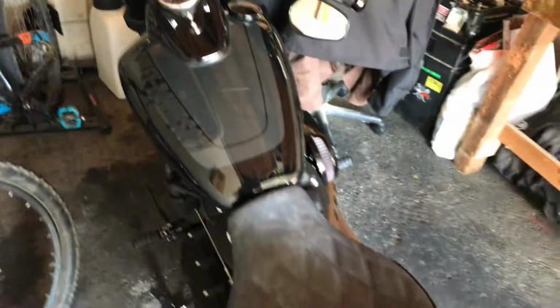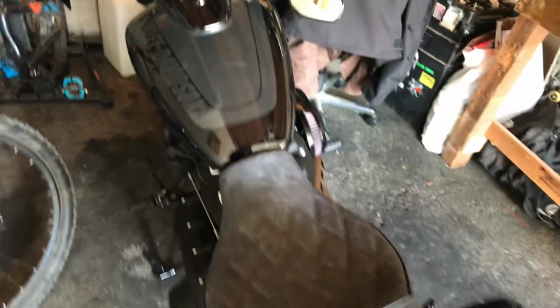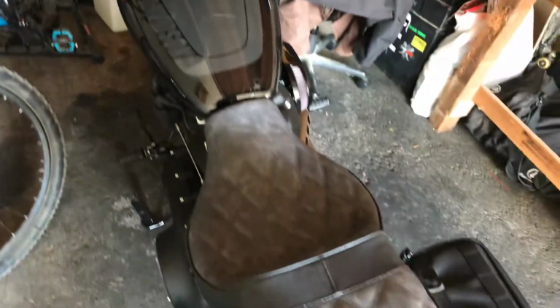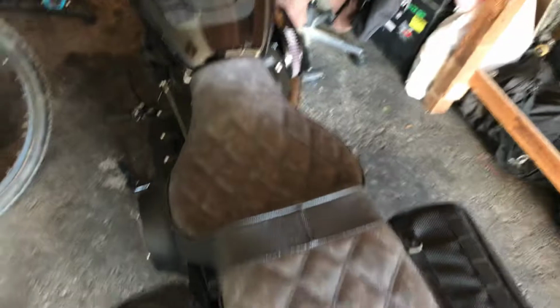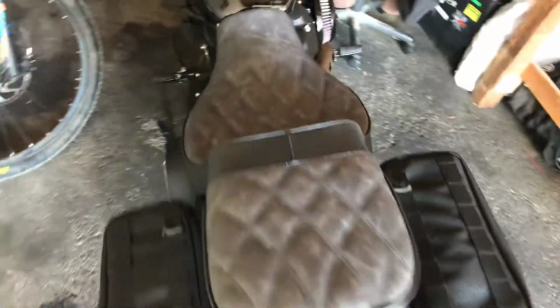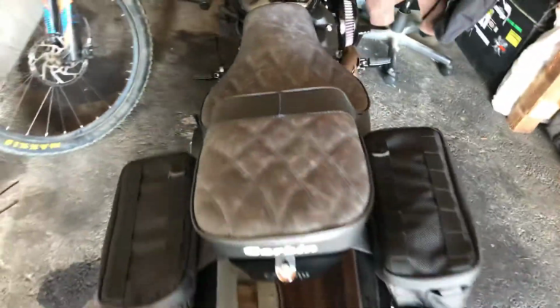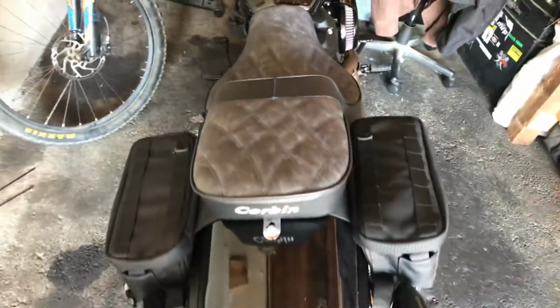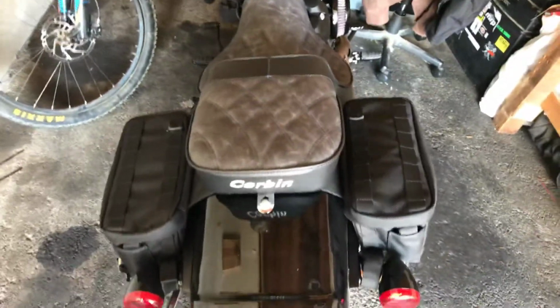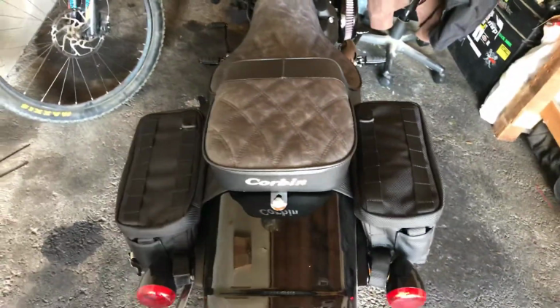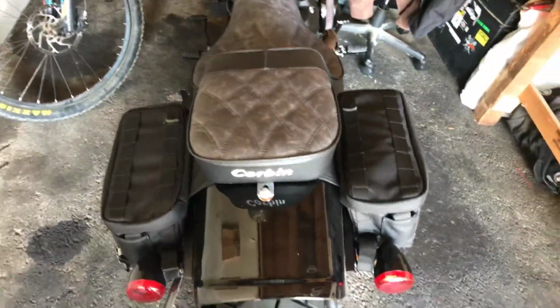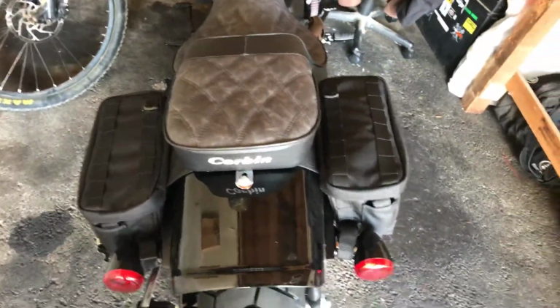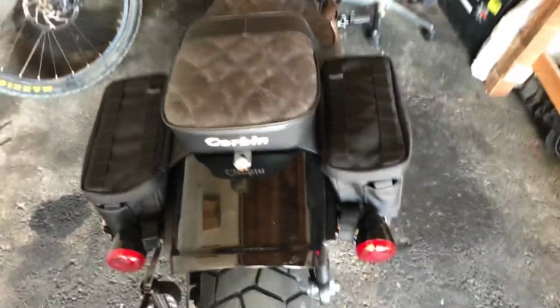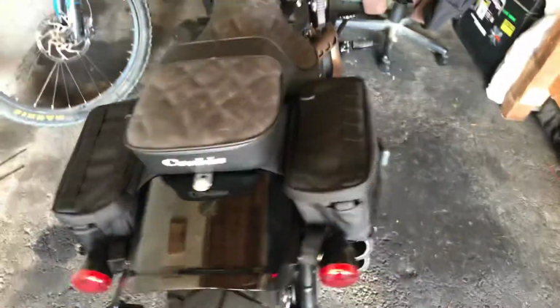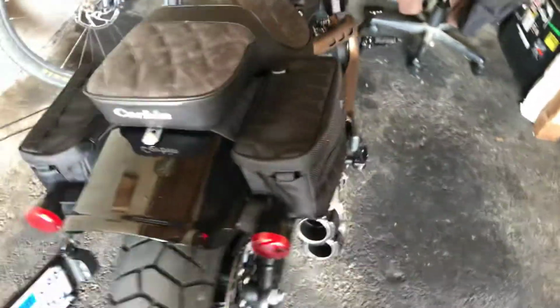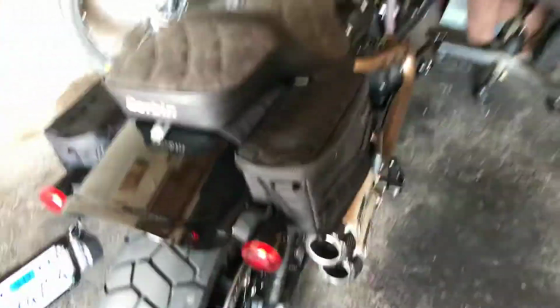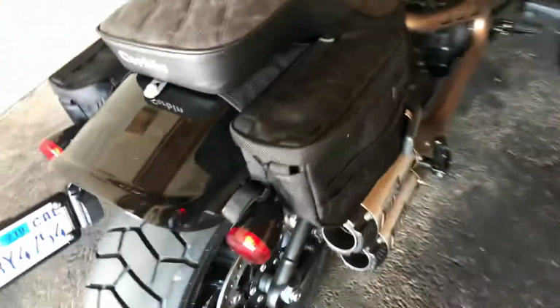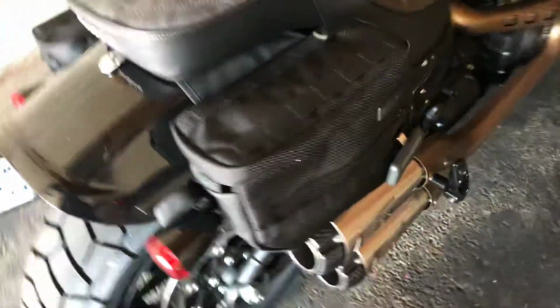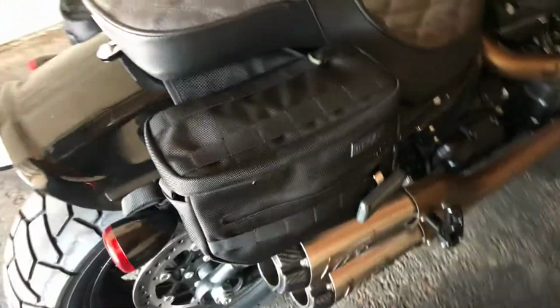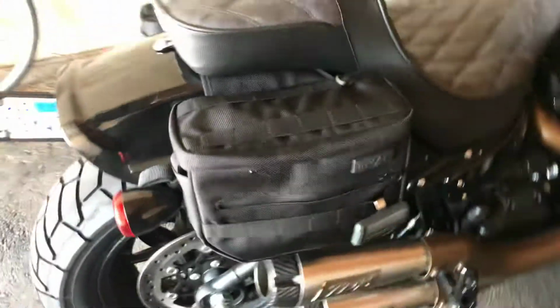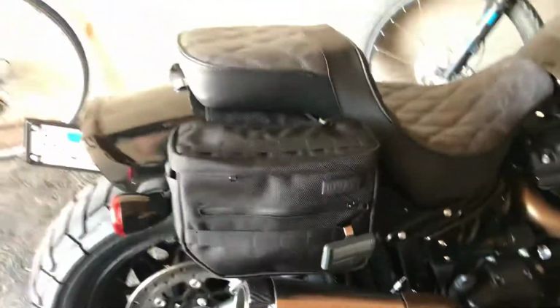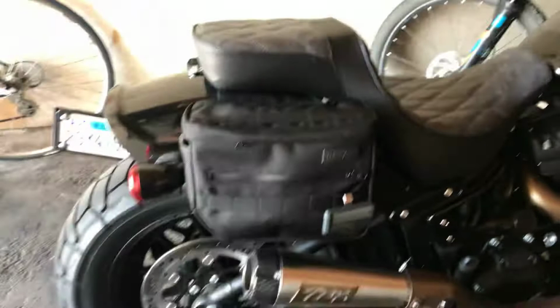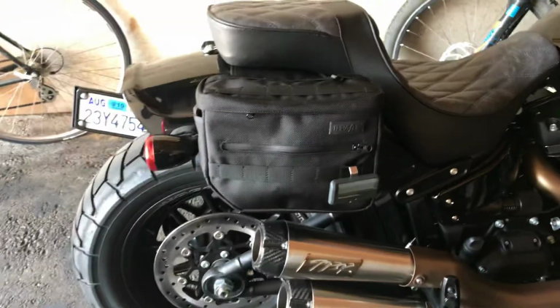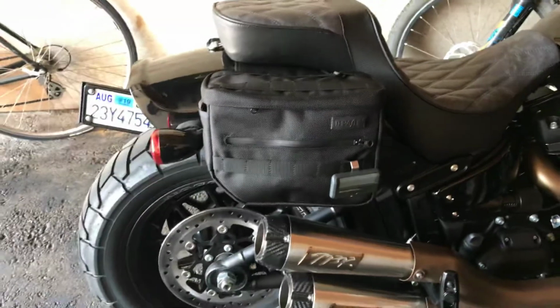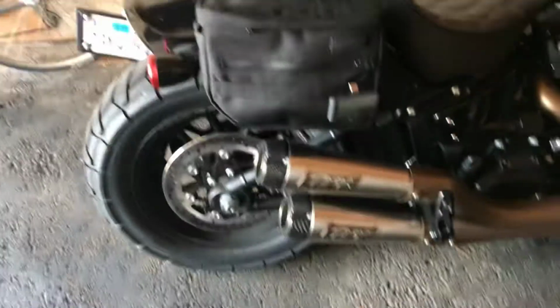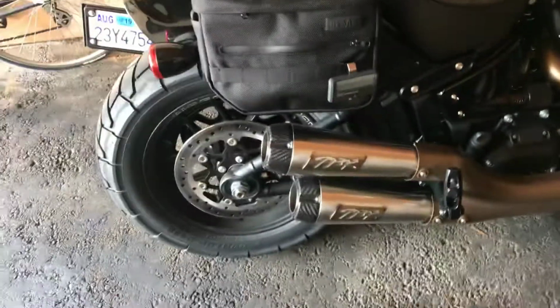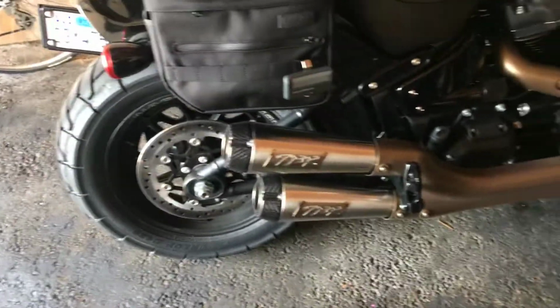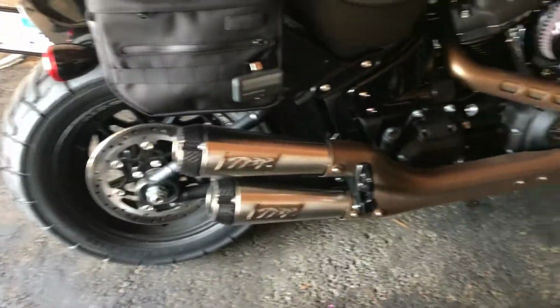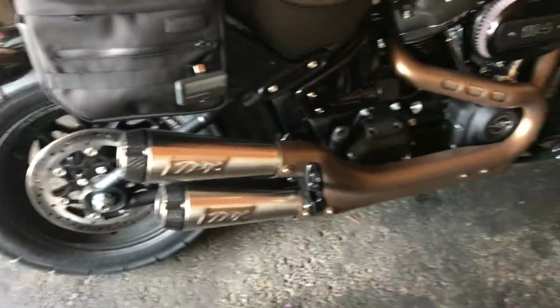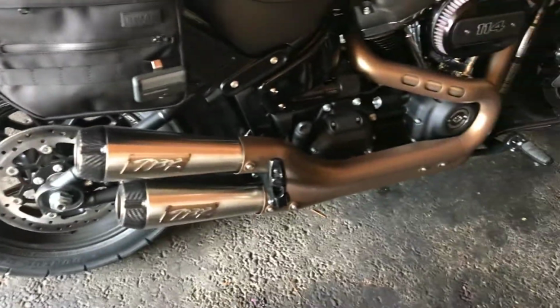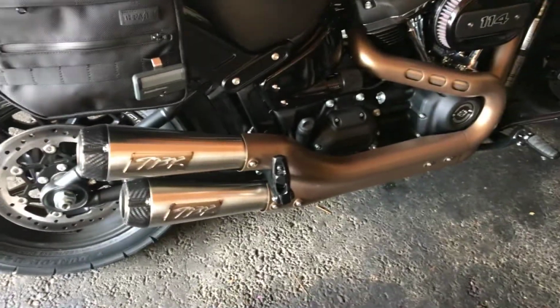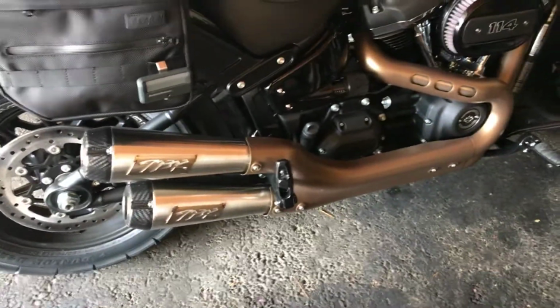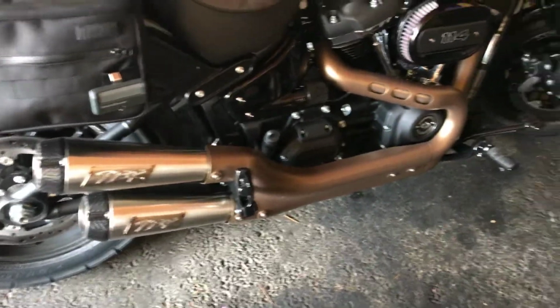And that's the Corbin Gambler seat. Still running the Thrash and Supply essential bags and TBR slip-ons.